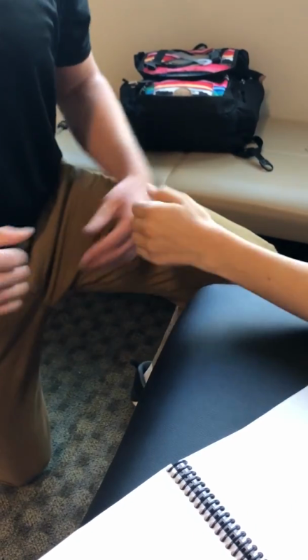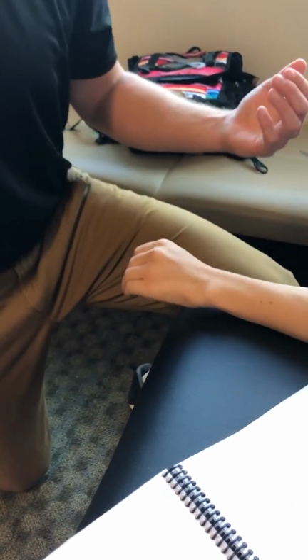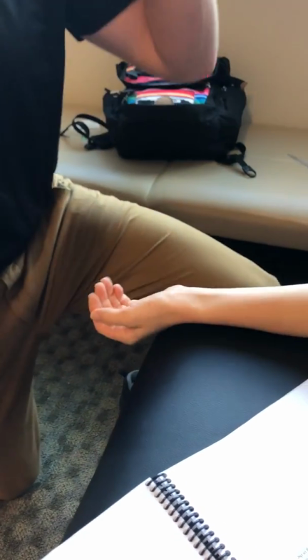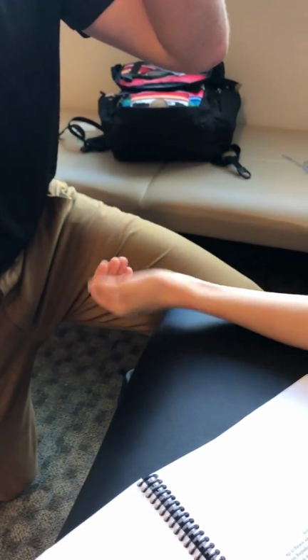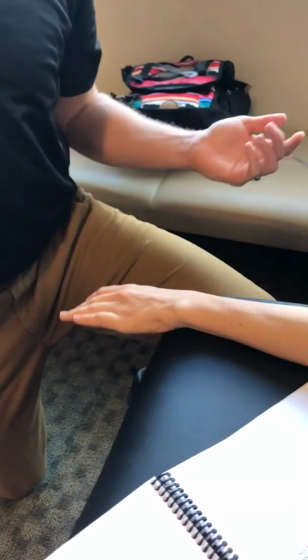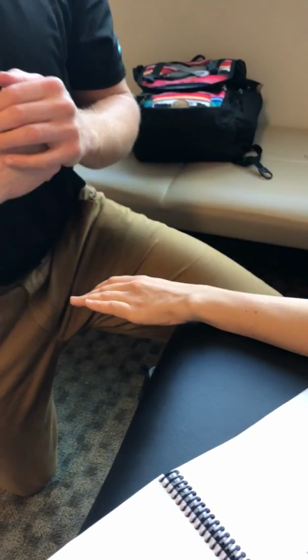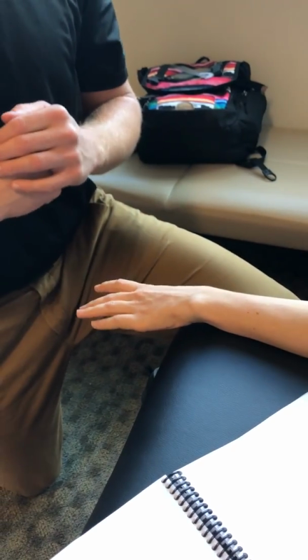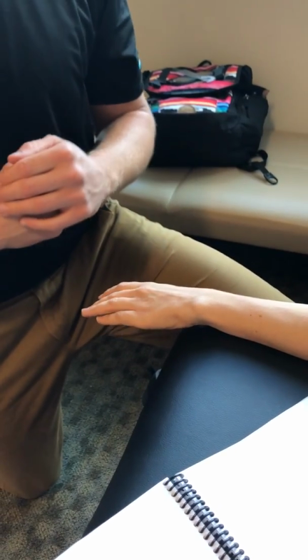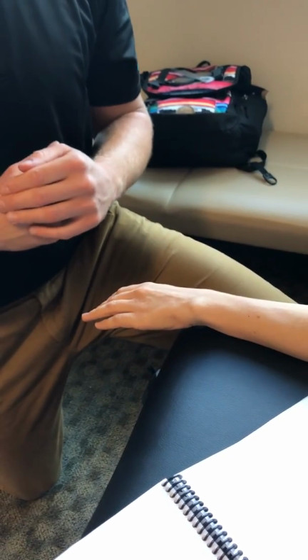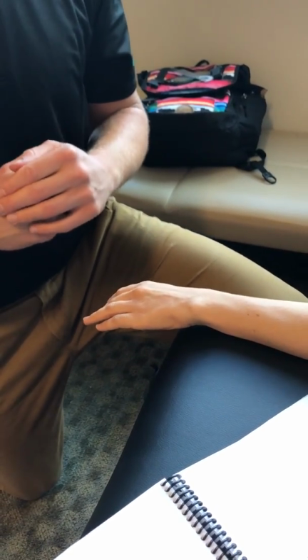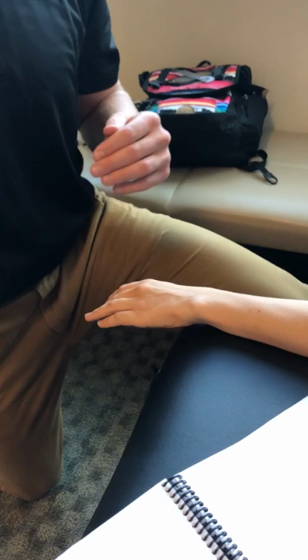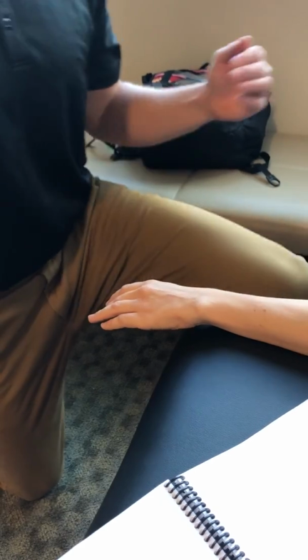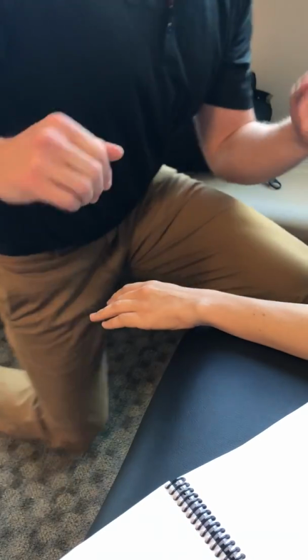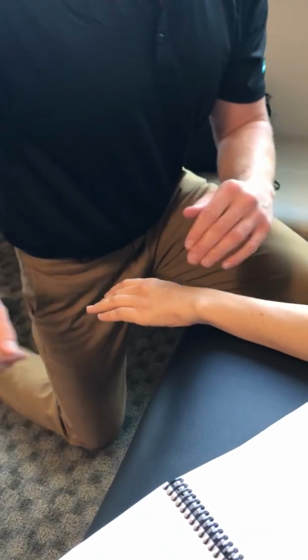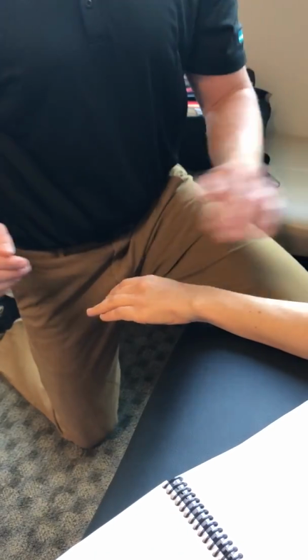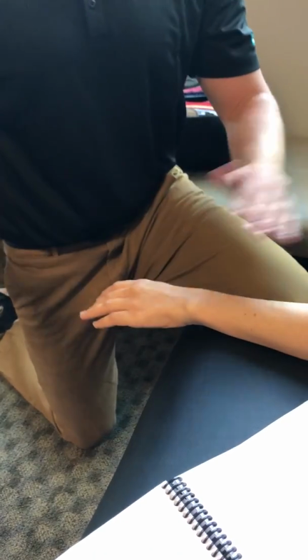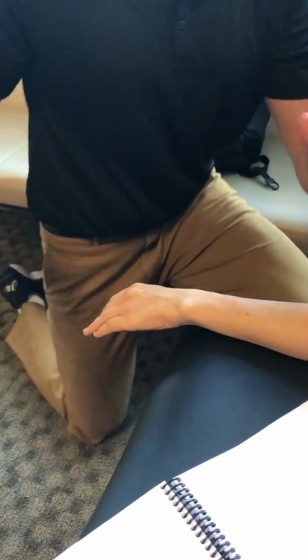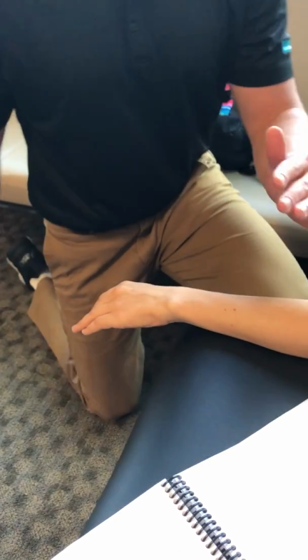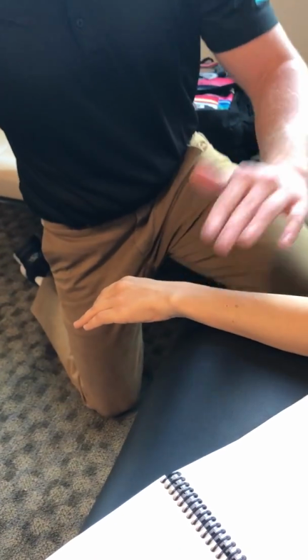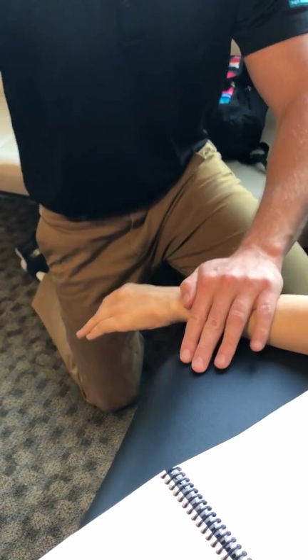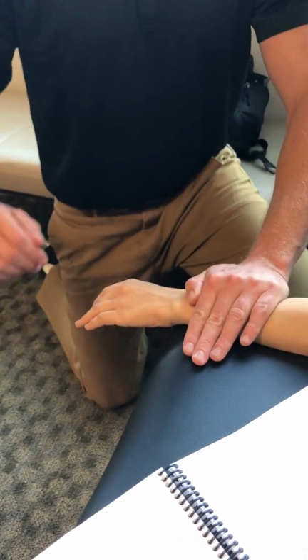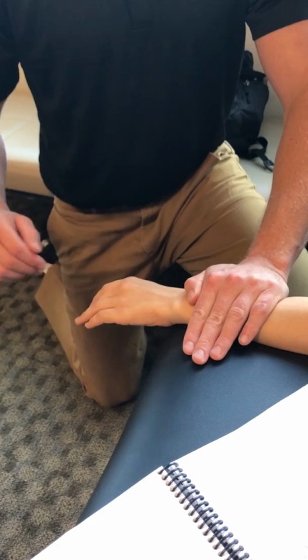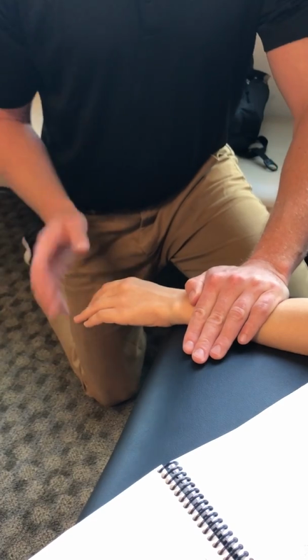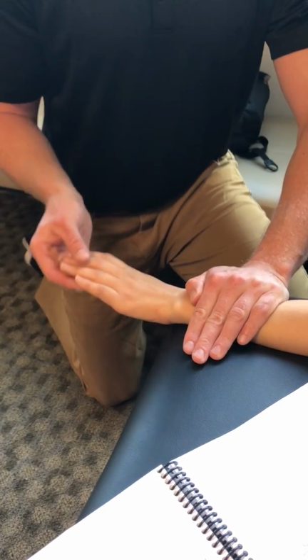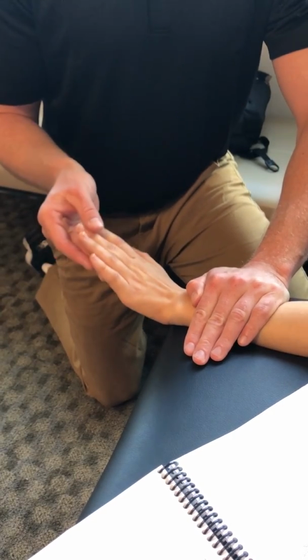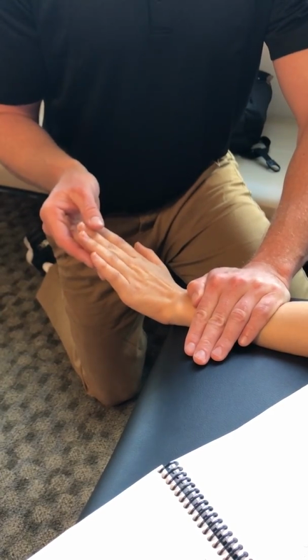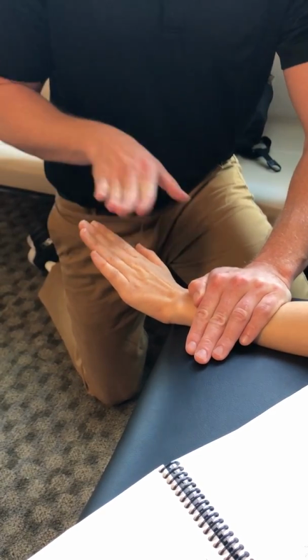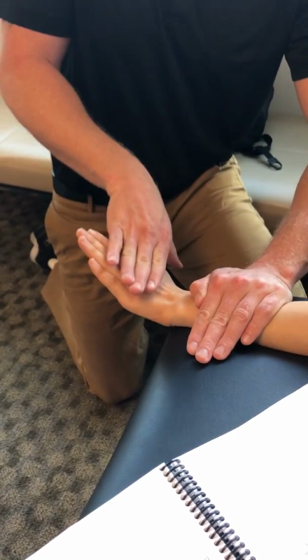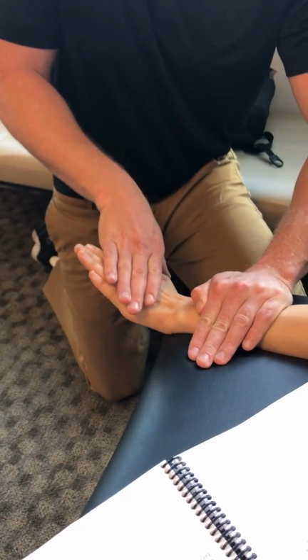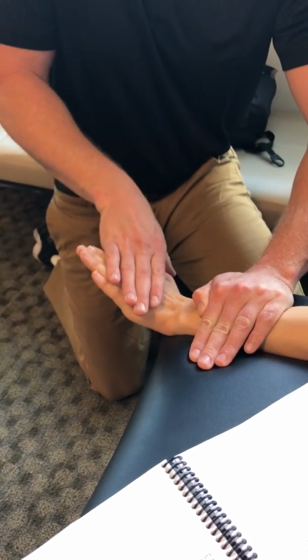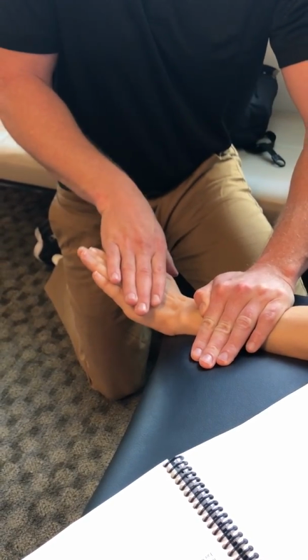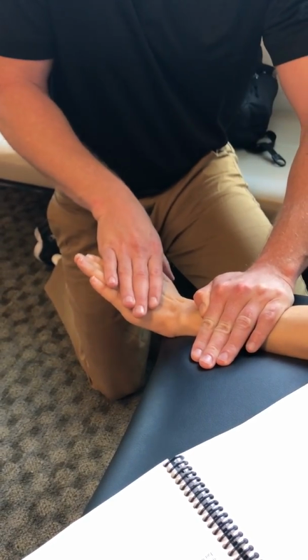For wrist extension, again she's sitting. The prime mover is extensor carpi ulnaris, so now she's in pronation. You're going to stabilize the wrist. She's going to go into a slight bit of extension, and you're going to resist pushing down — she's pushing upward.